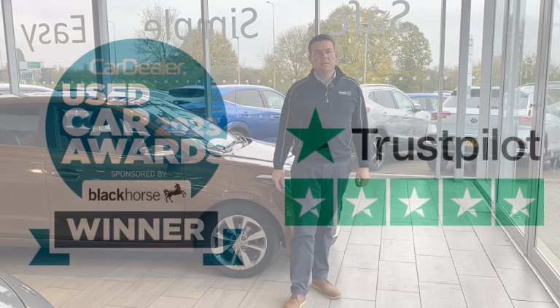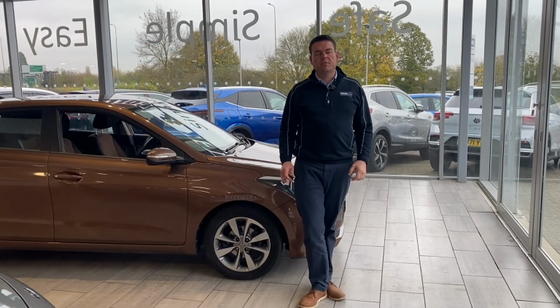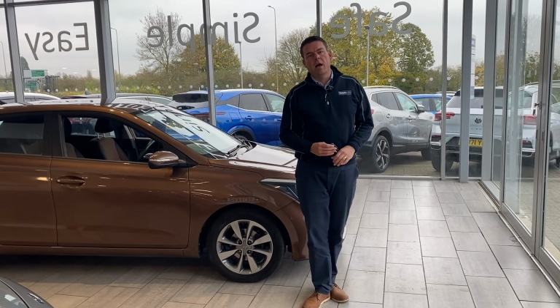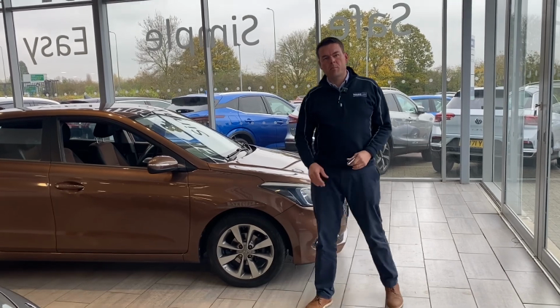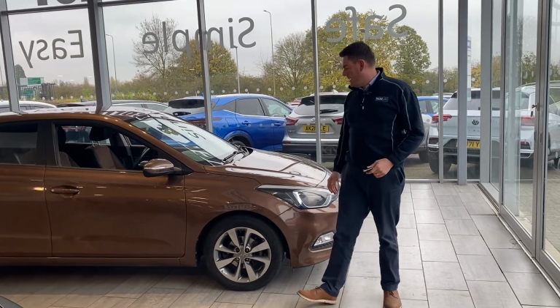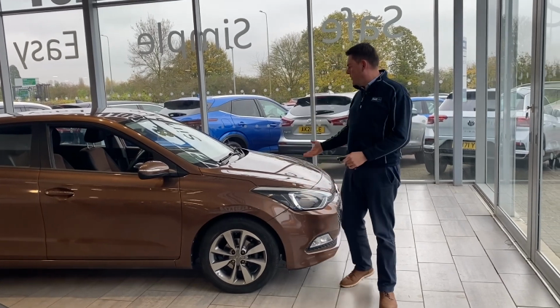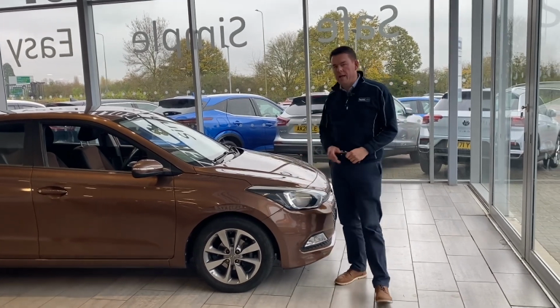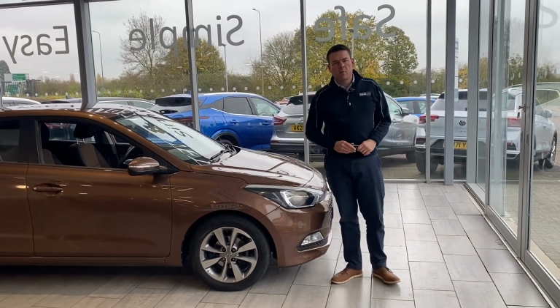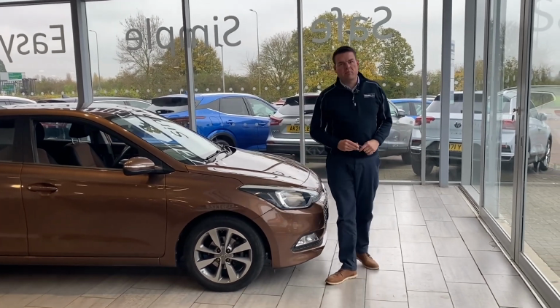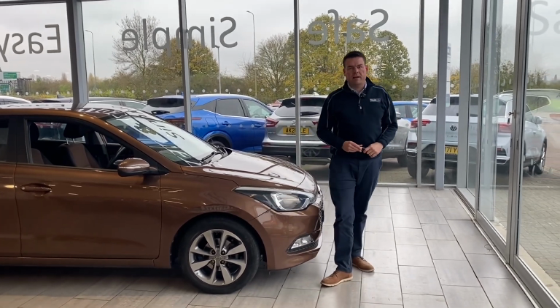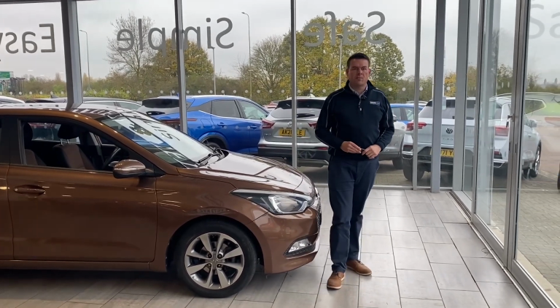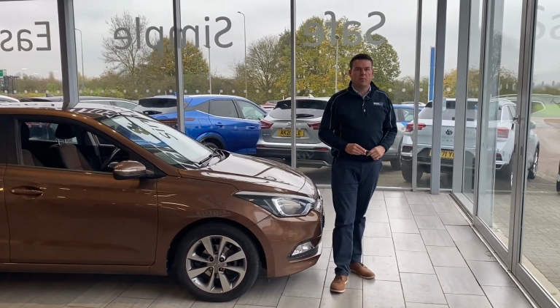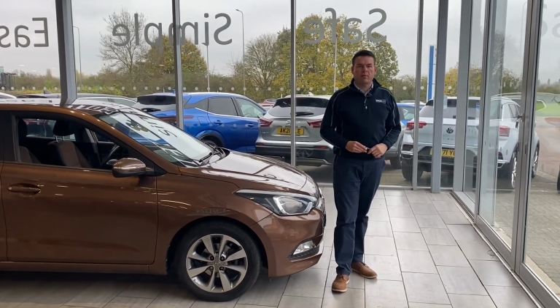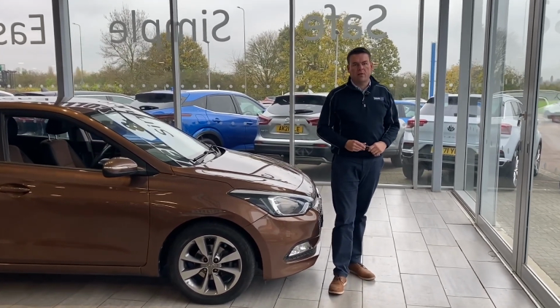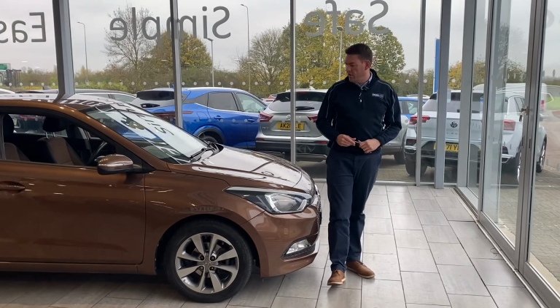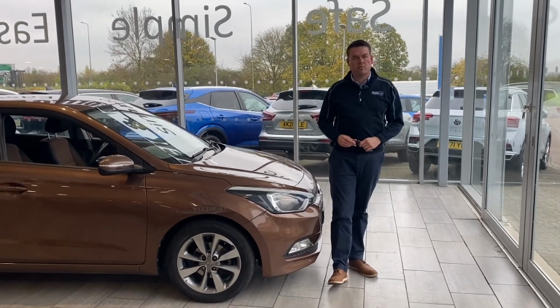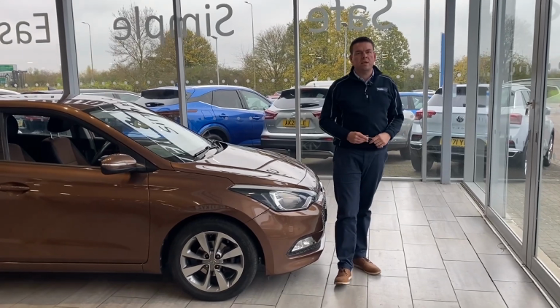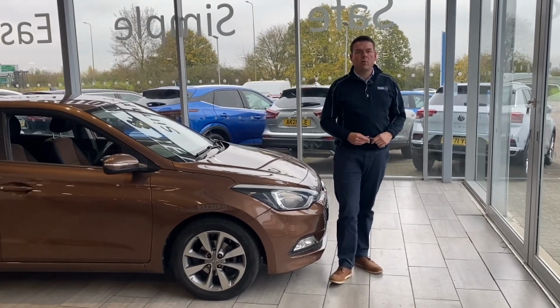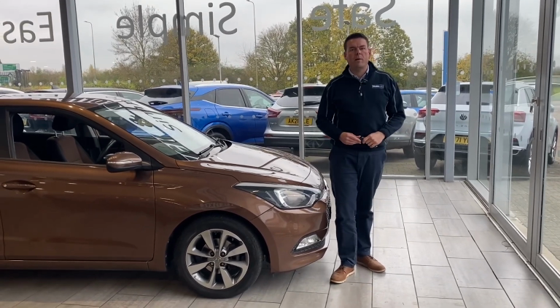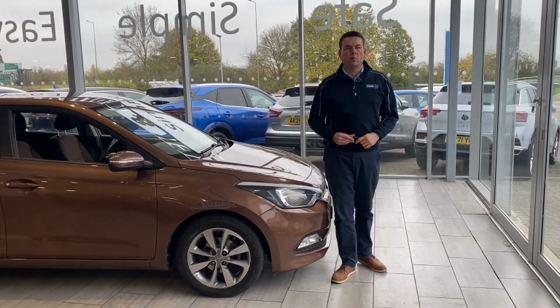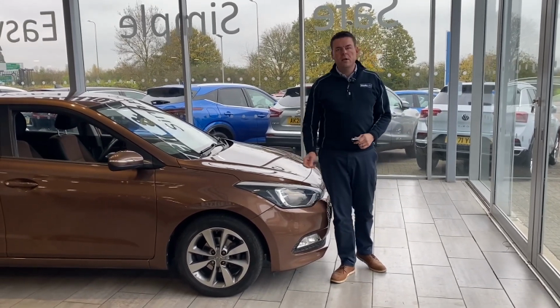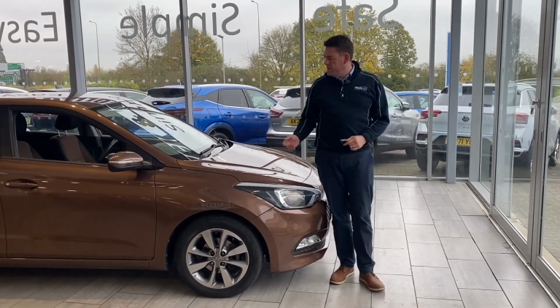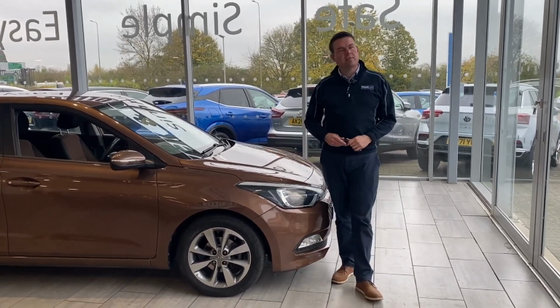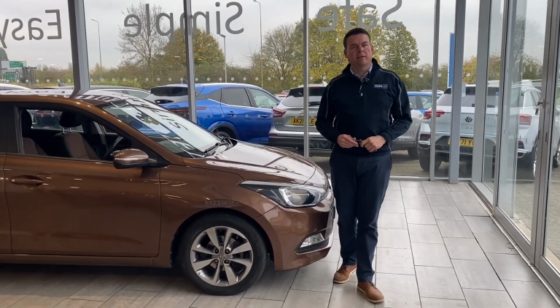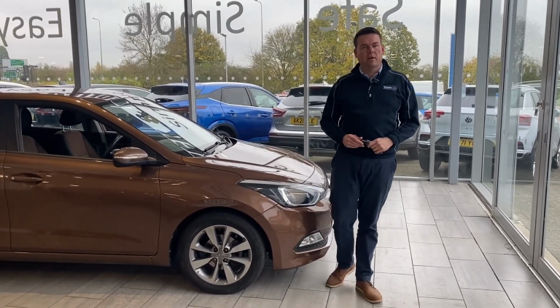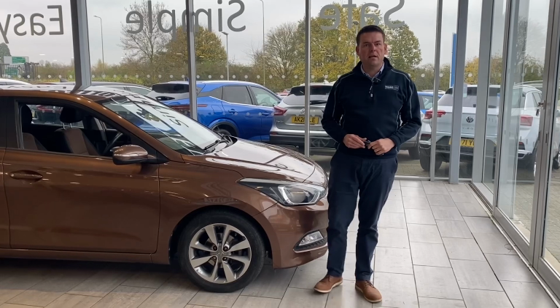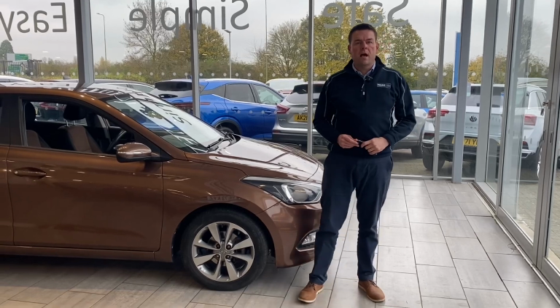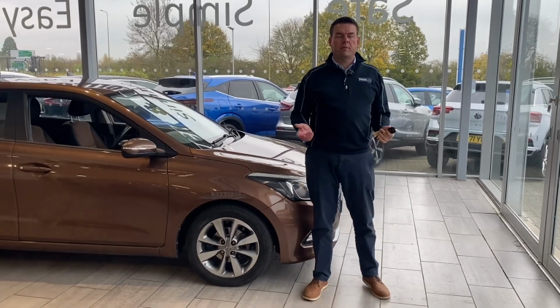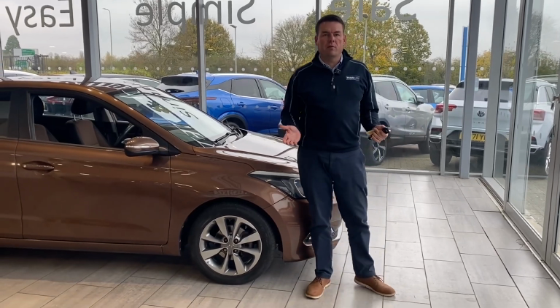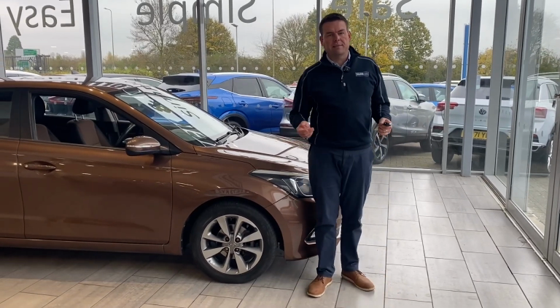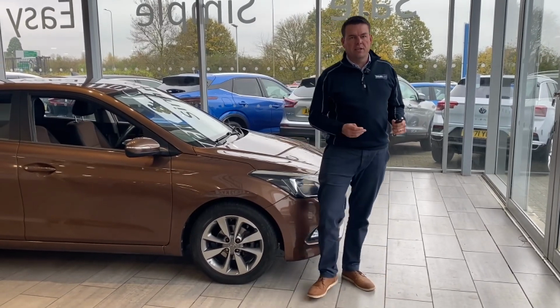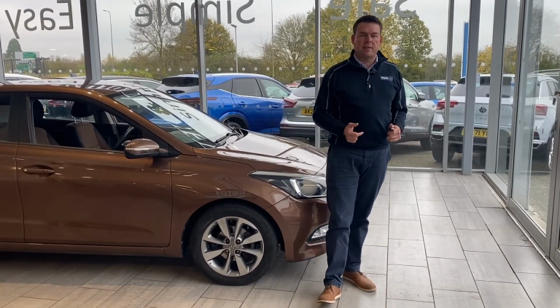Good afternoon and welcome back to Tome Cars. We are here with a great value automatic for you. We've got this Hyundai i20 1.4 petrol auto finished in iced coffee — a lovely colour. We're going to have a look around that together in just a second.